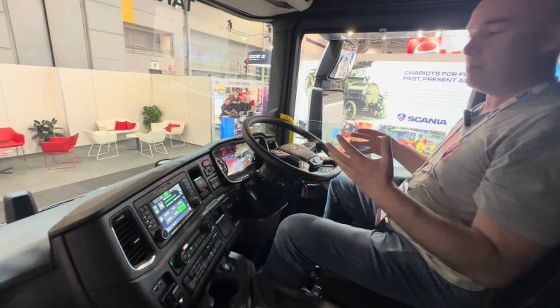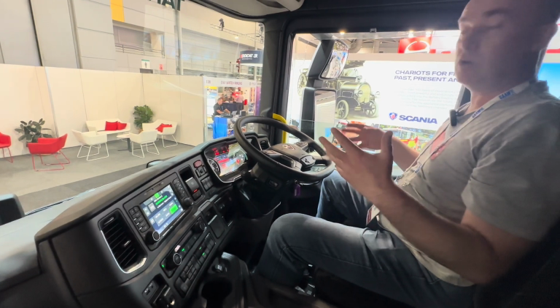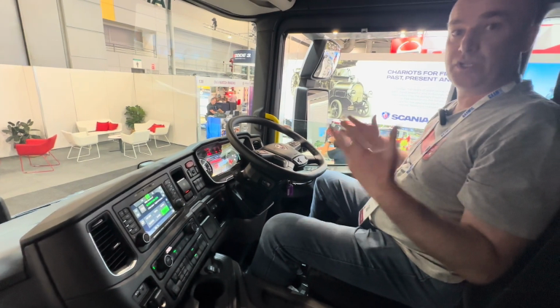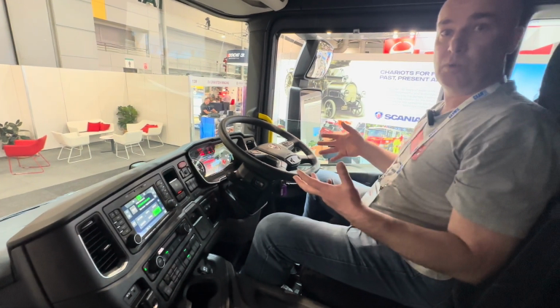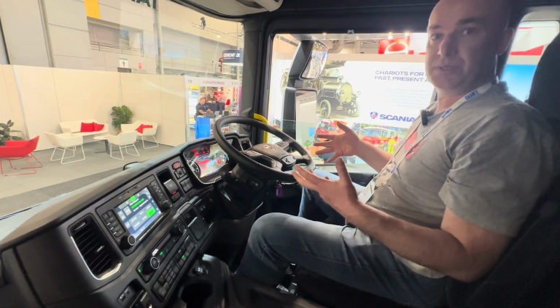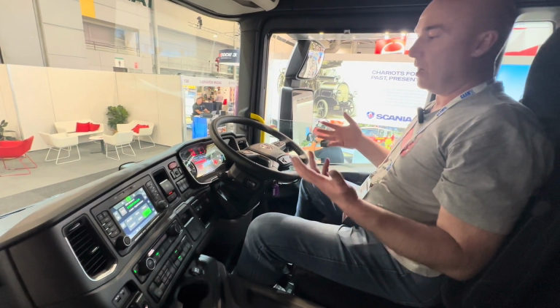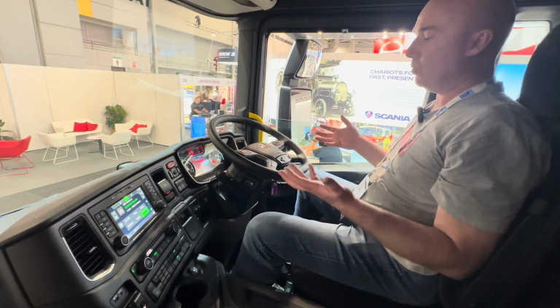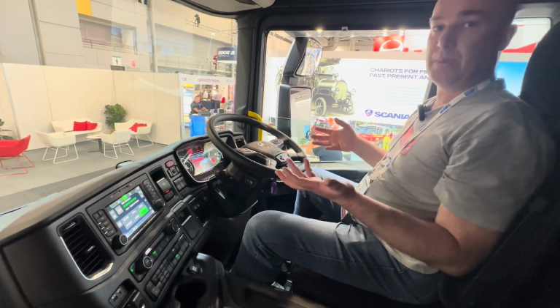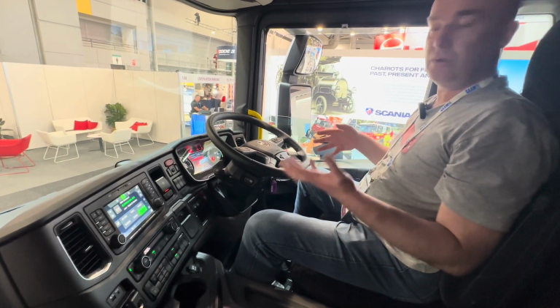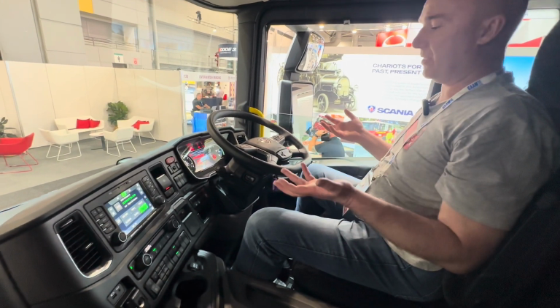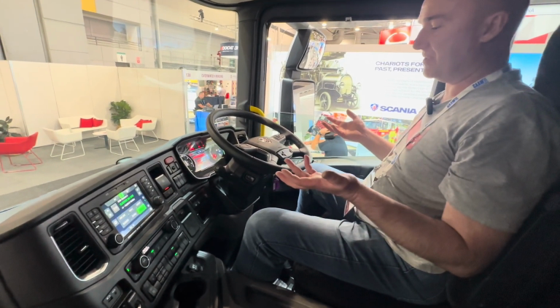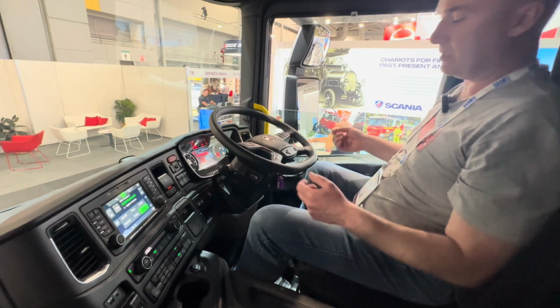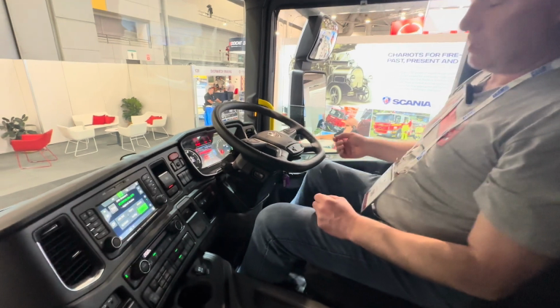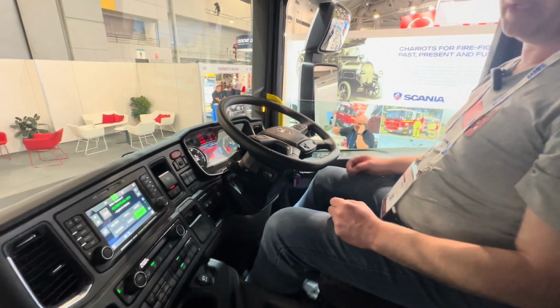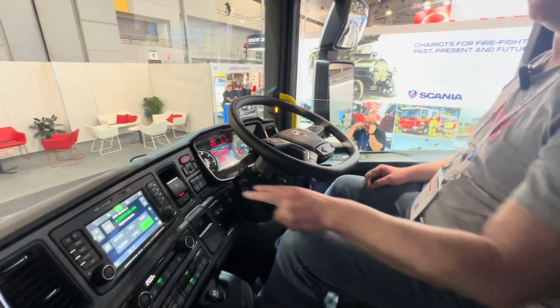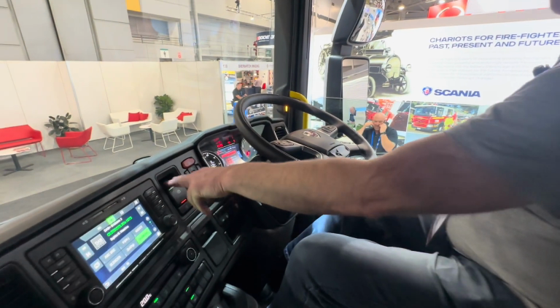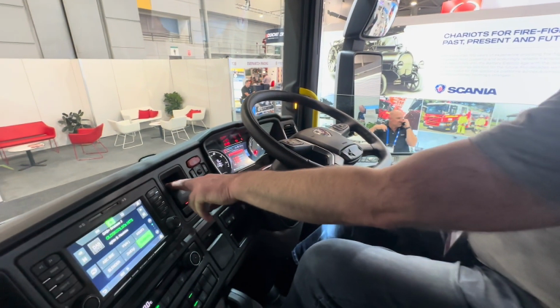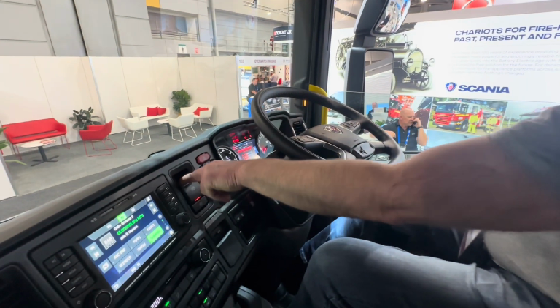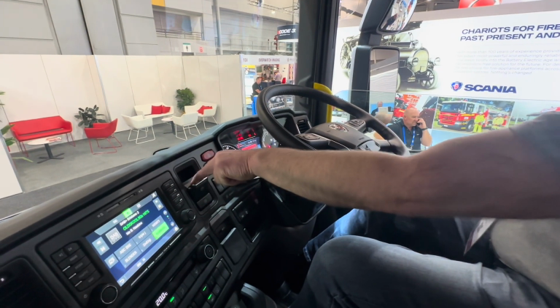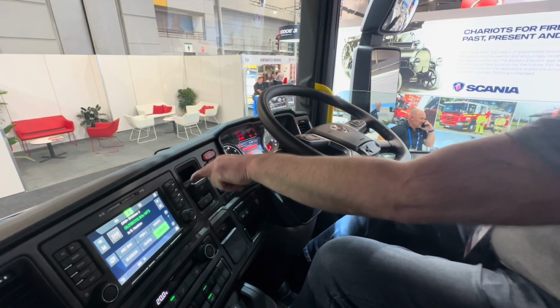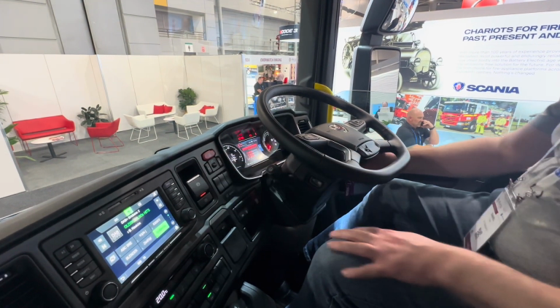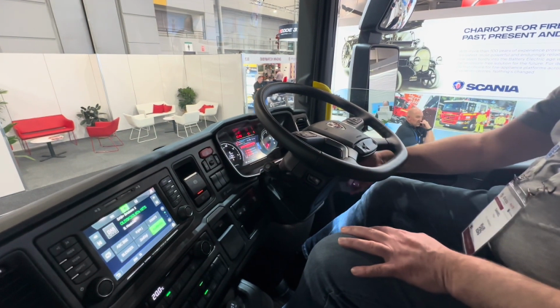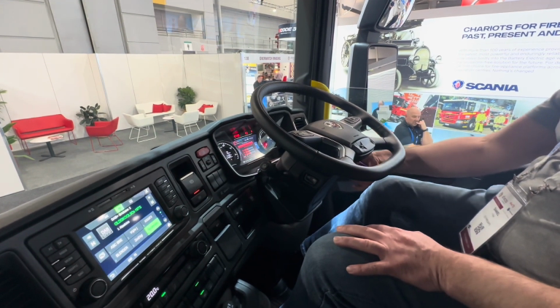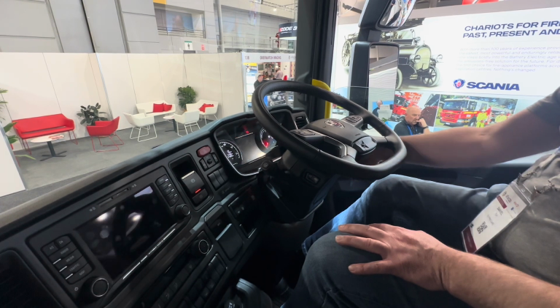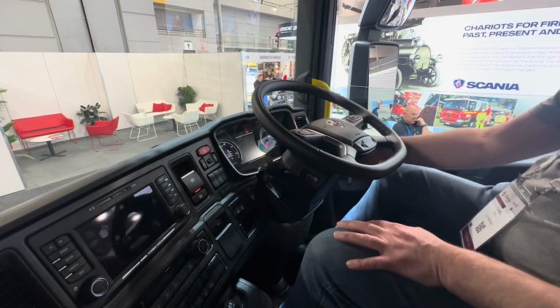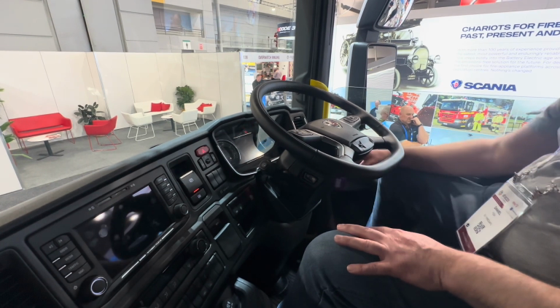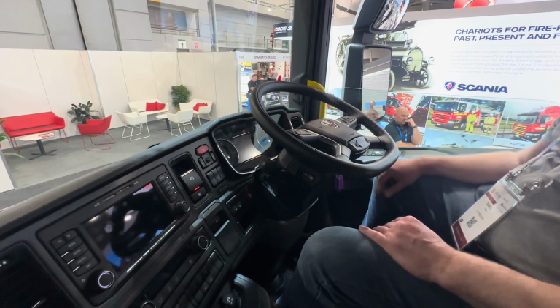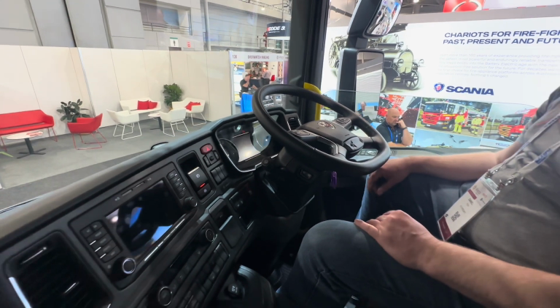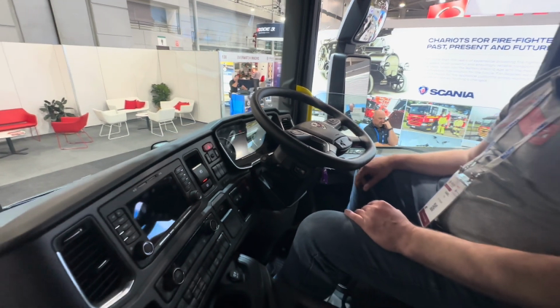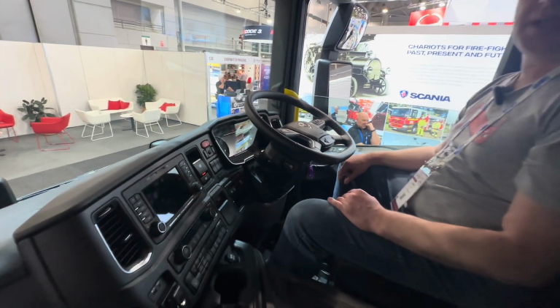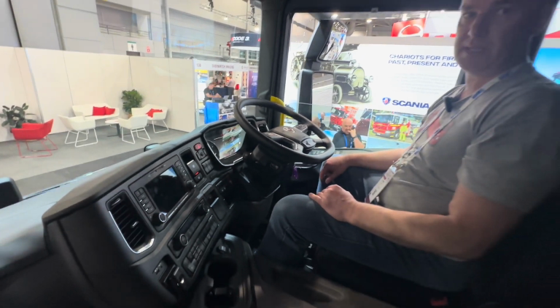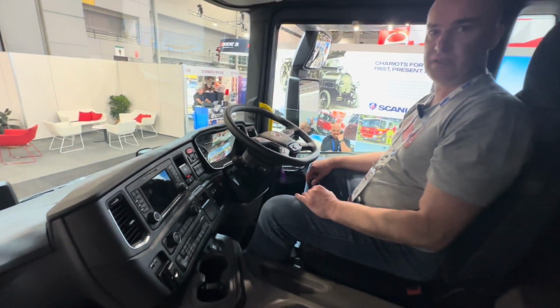Make sure we chock the wheels, and then when we're able to, or with the driver's assistance, we apply the park brake and turn the ignition off. That's the first step for us to immobilise and isolate this vehicle.